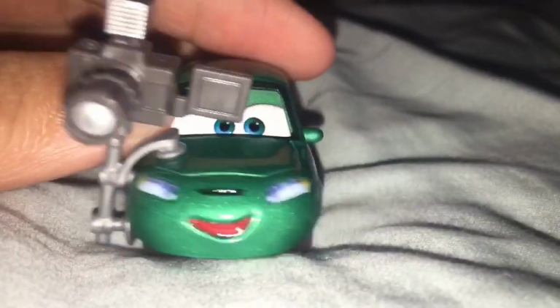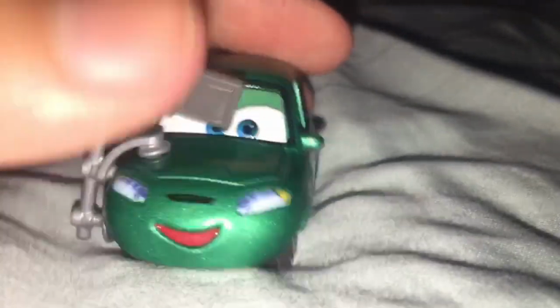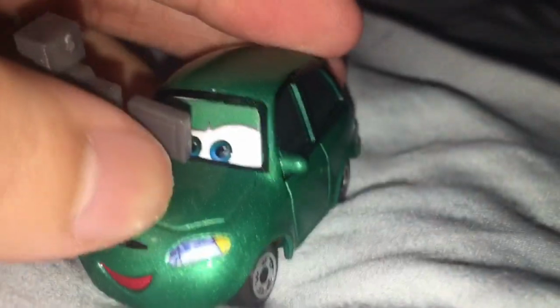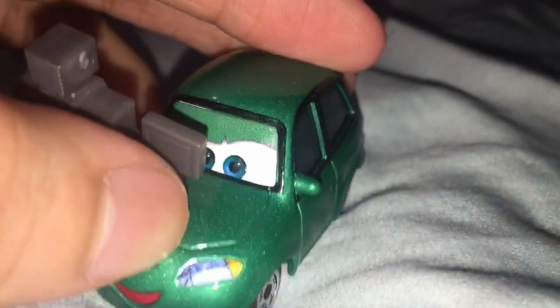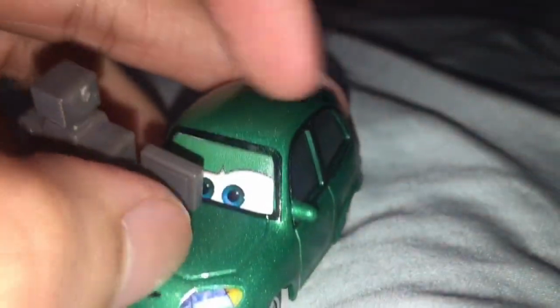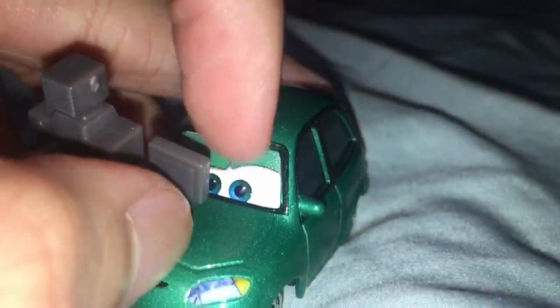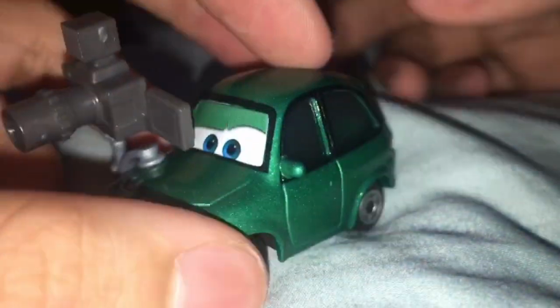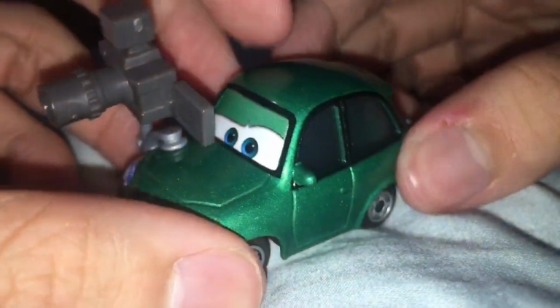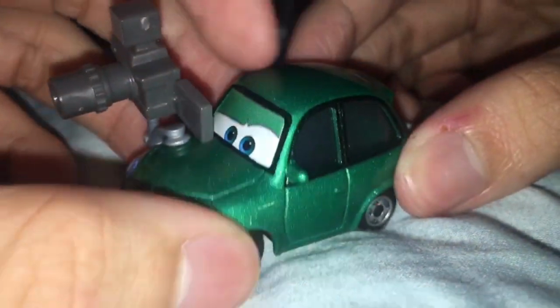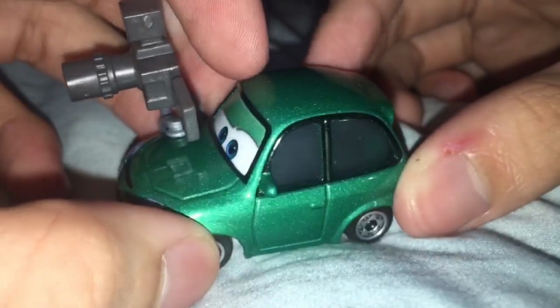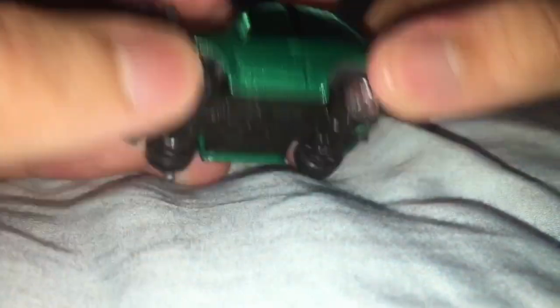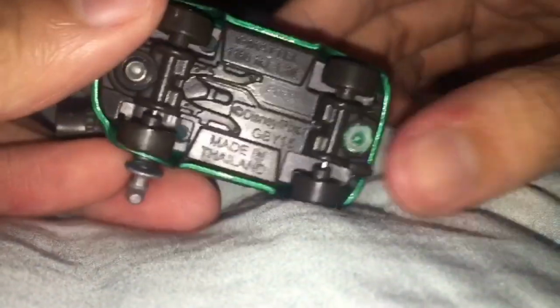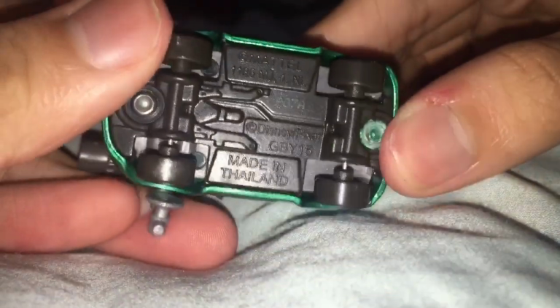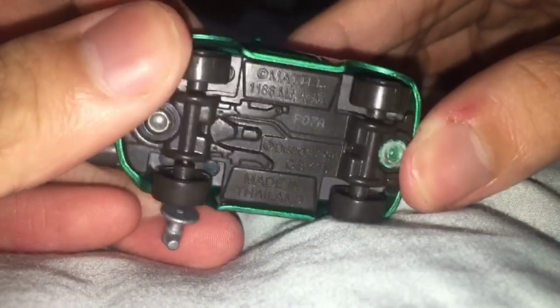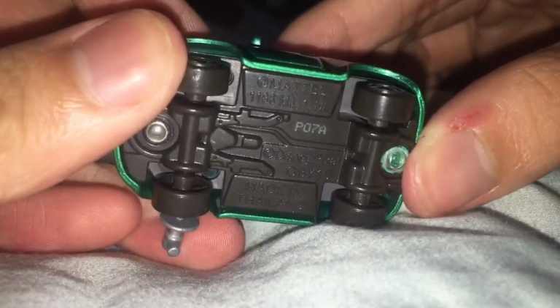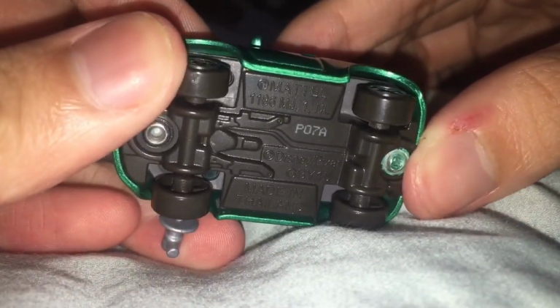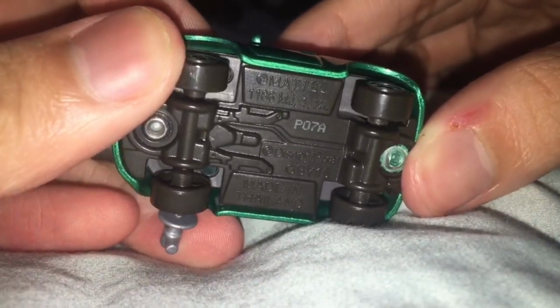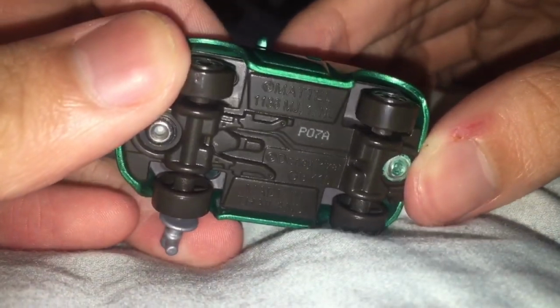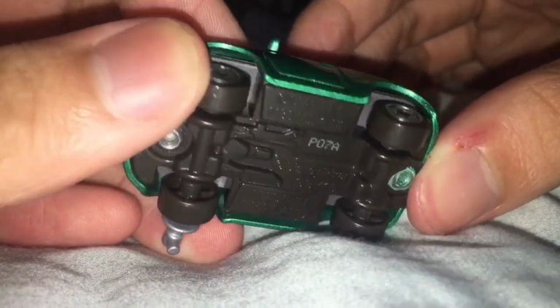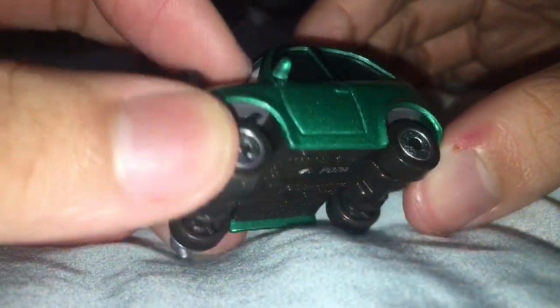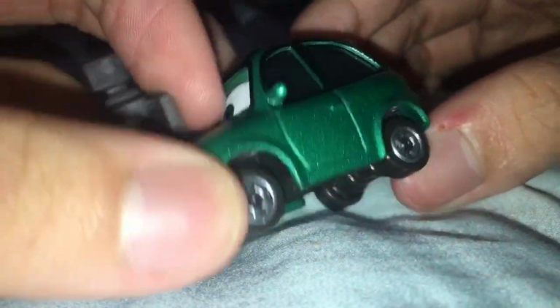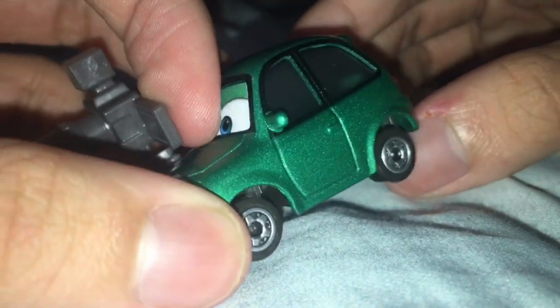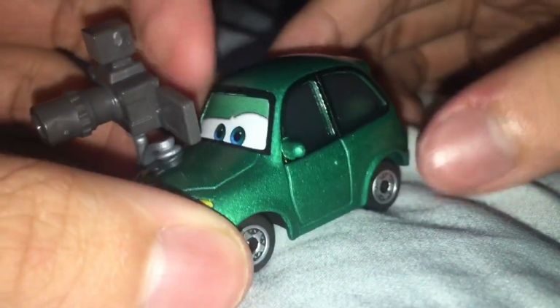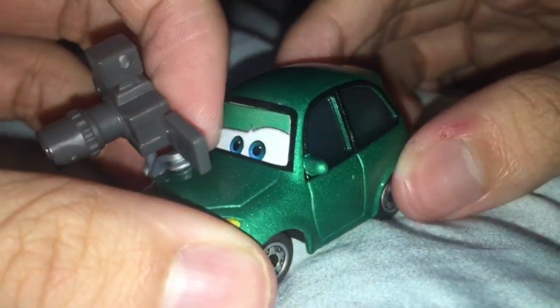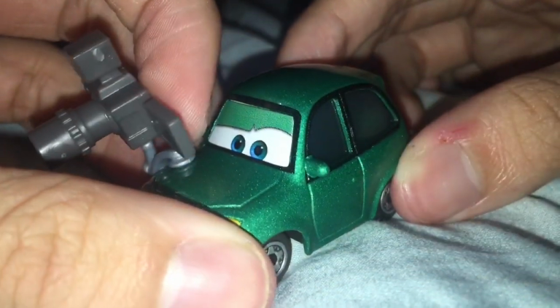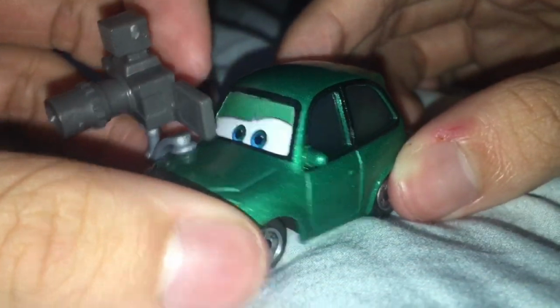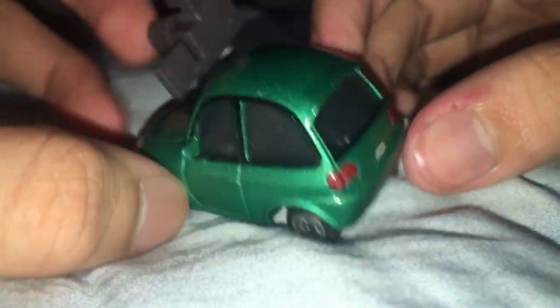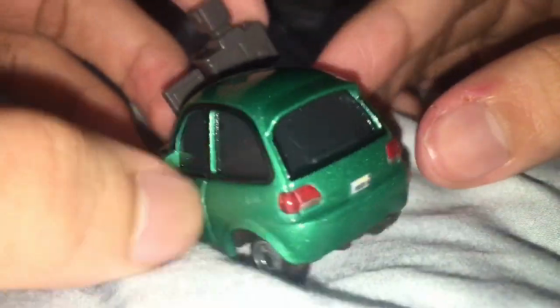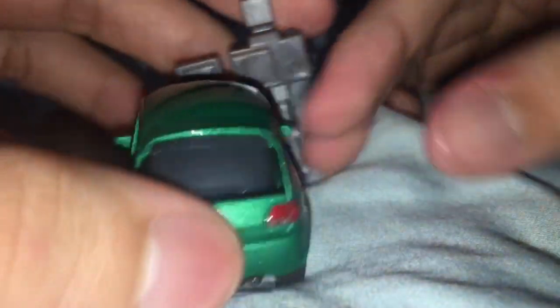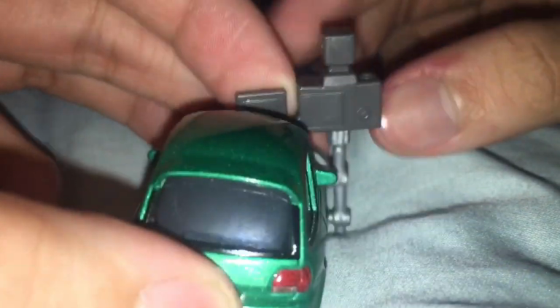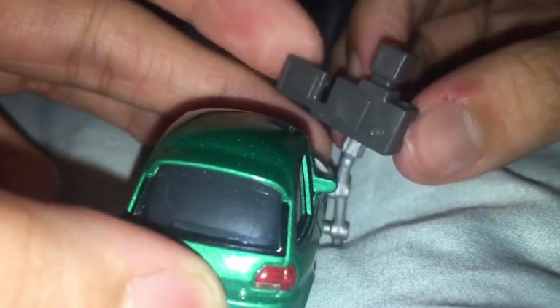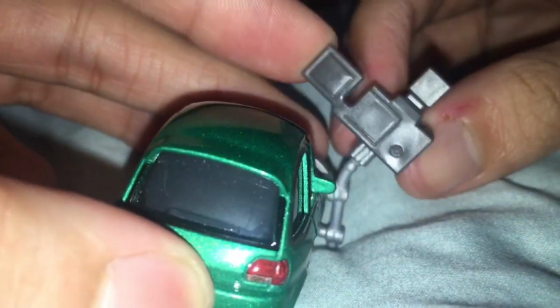Of course the color doesn't match because he has an eye plate separated from the body. P7A — so the seventh week of 2020 or 2021, I'm gonna guess. Here's the back of the camera if anyone's interested.